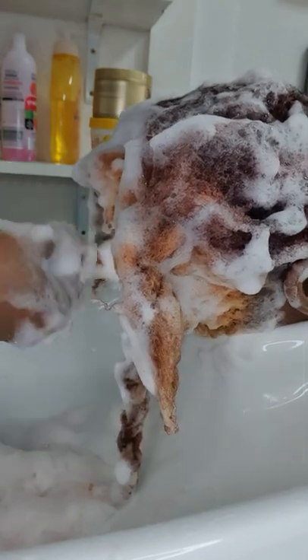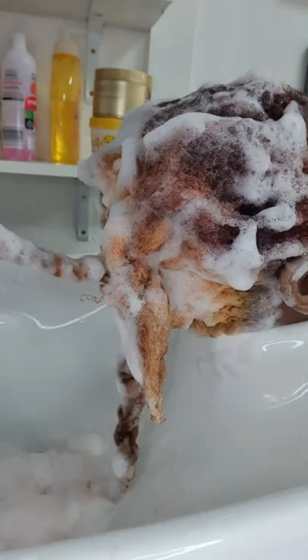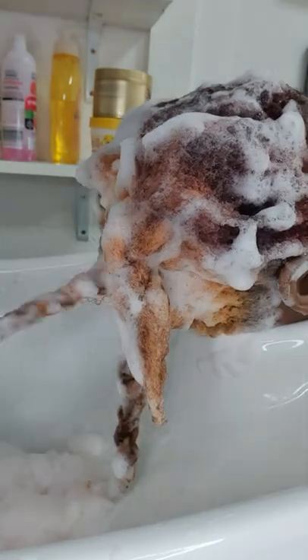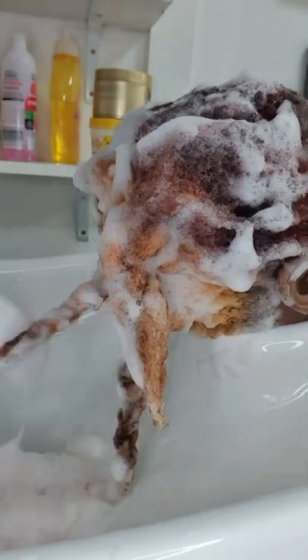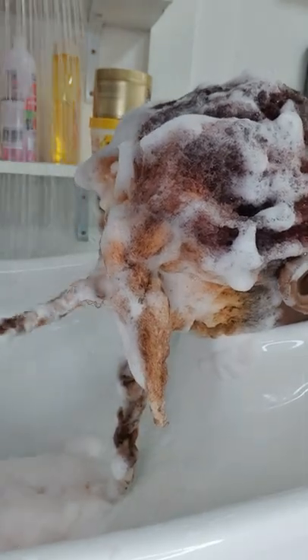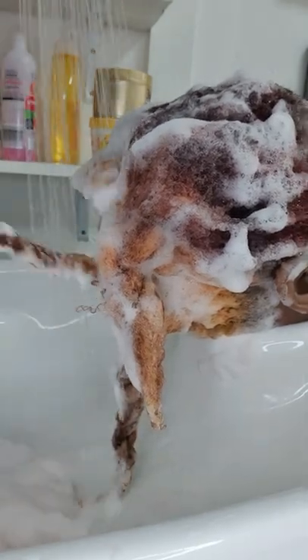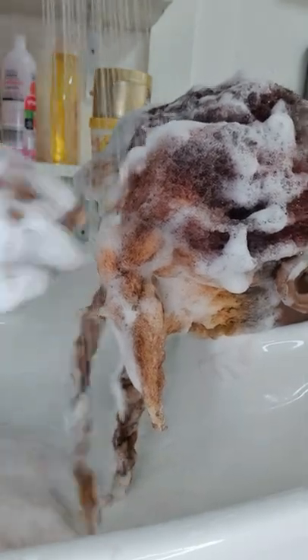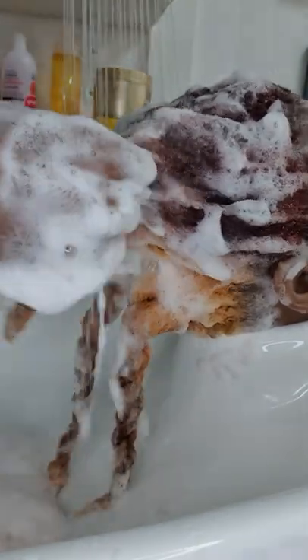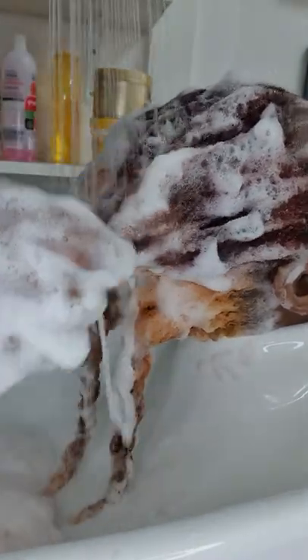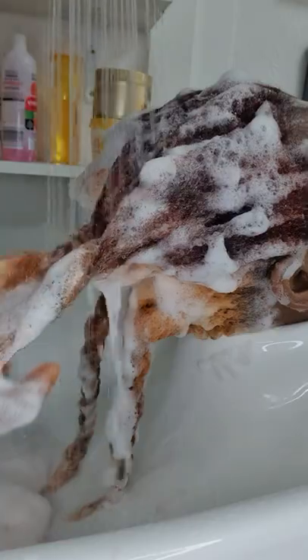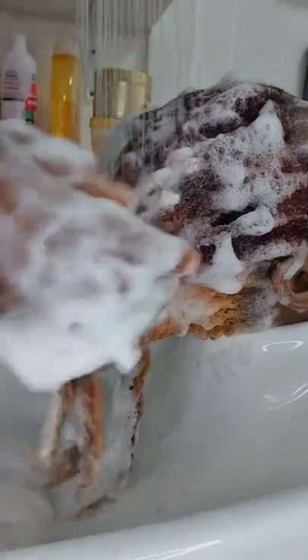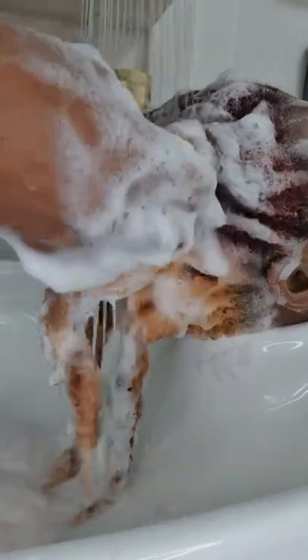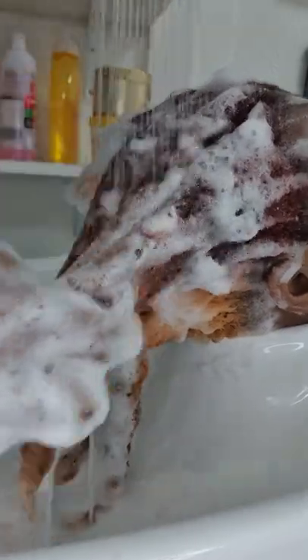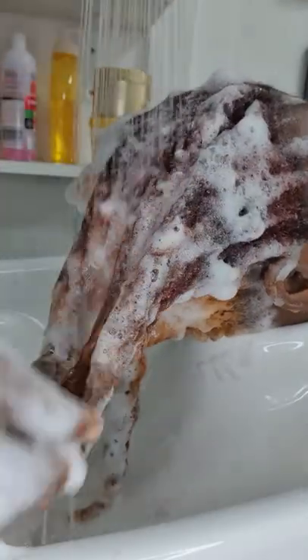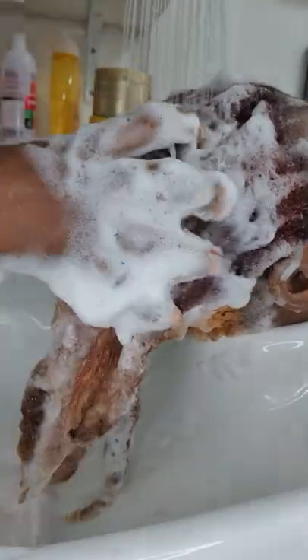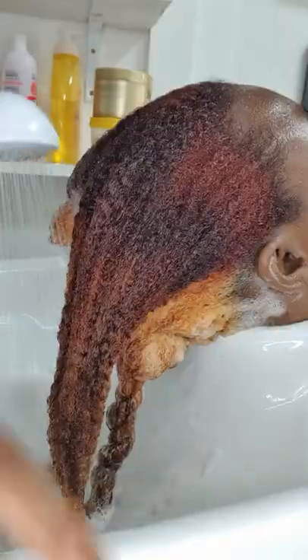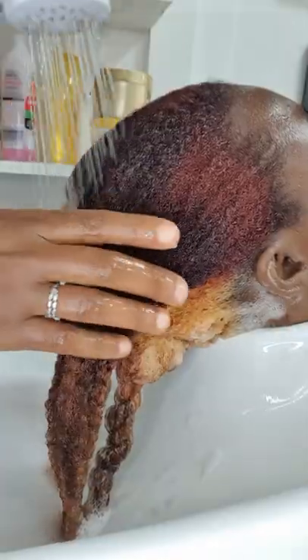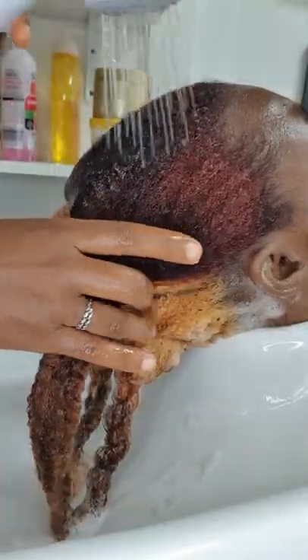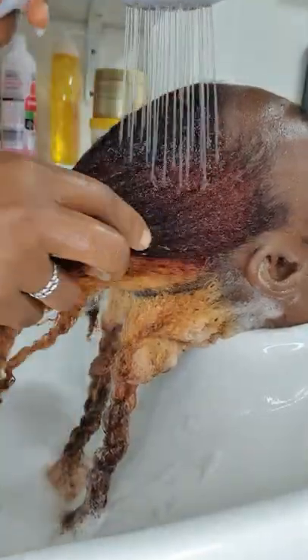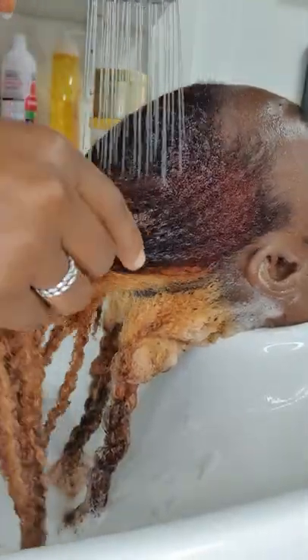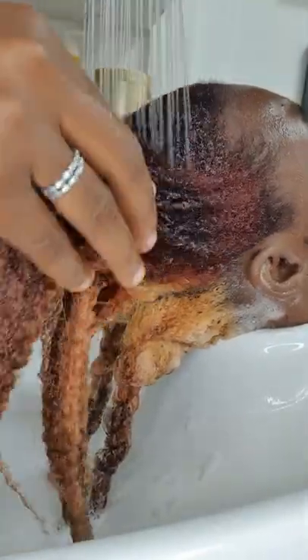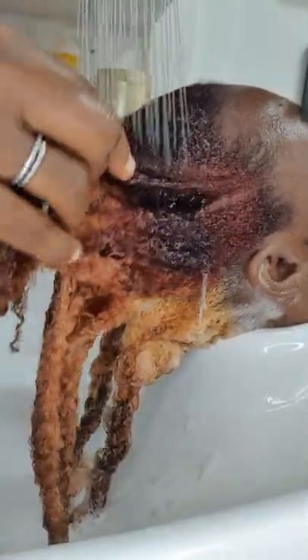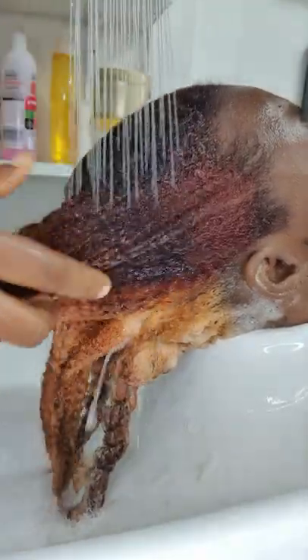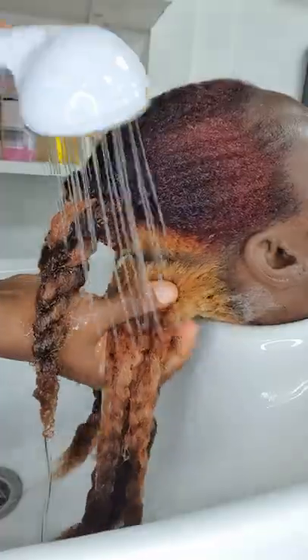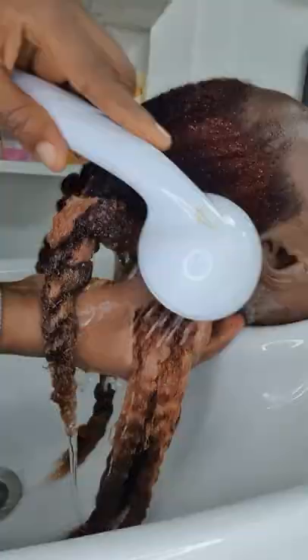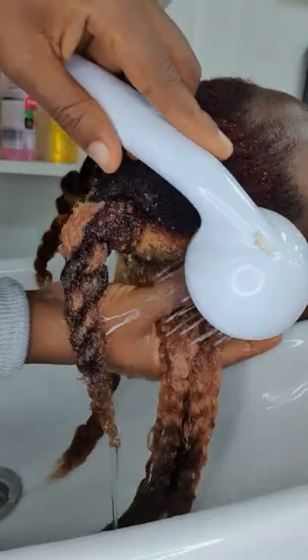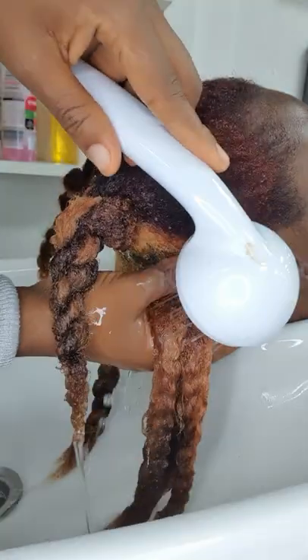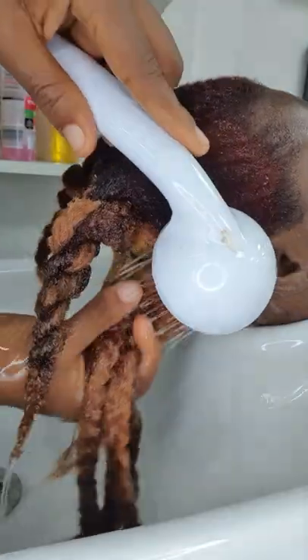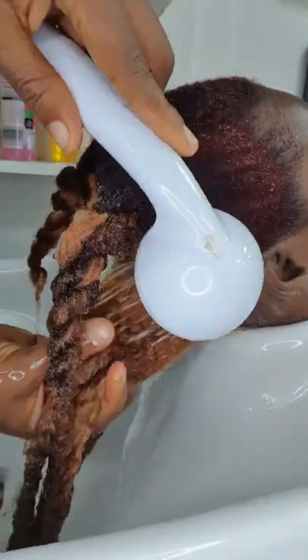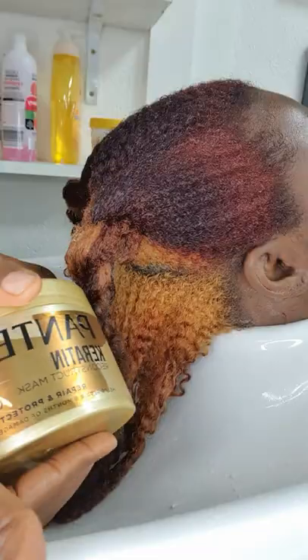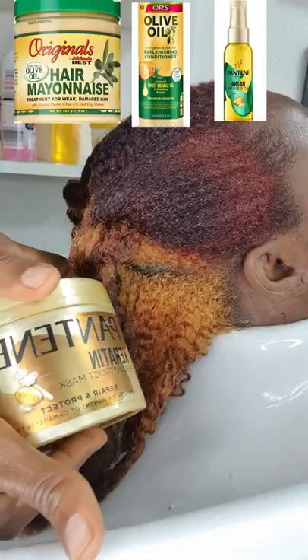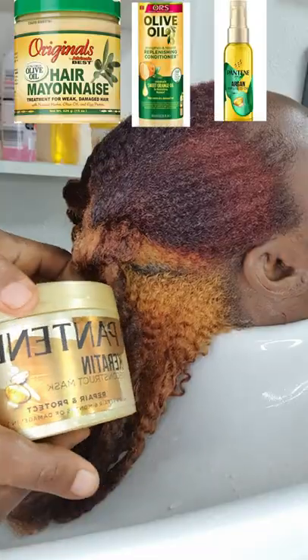Then go in and massage each twist with shampoo. Shampoo twice. Once you shampoo twice, rinse the hair section by section in the same way while rinsing.